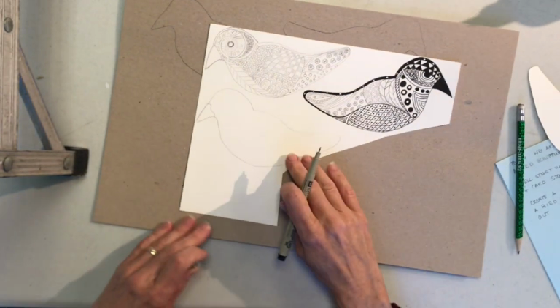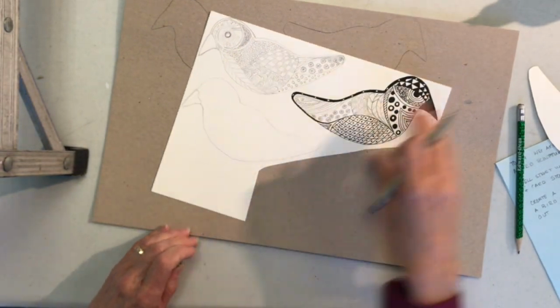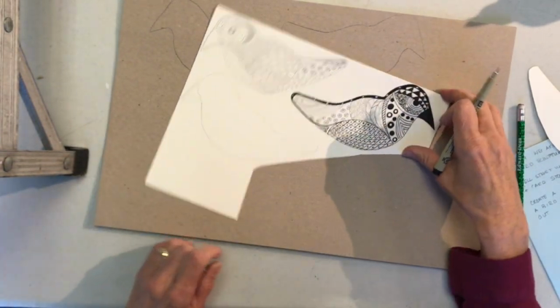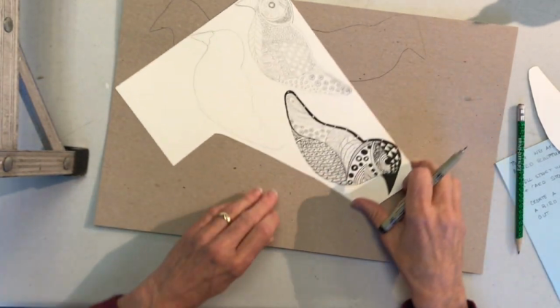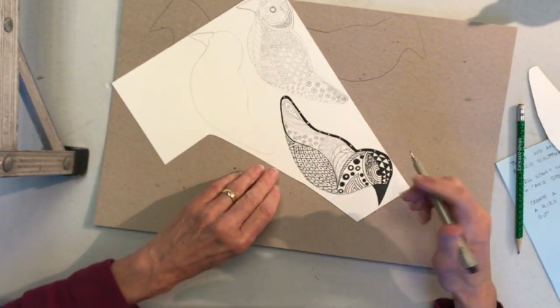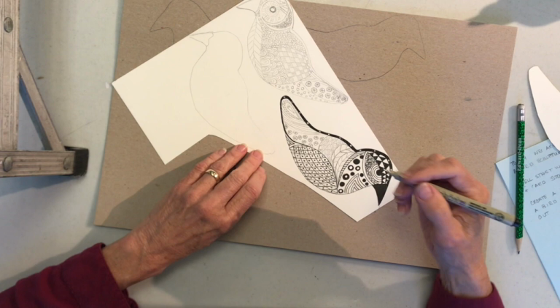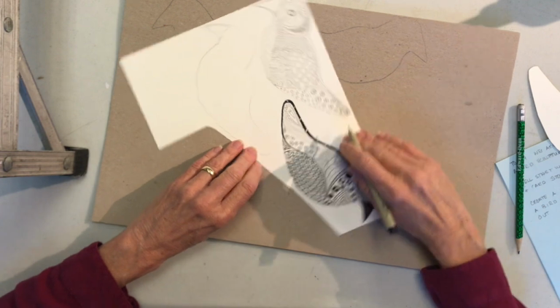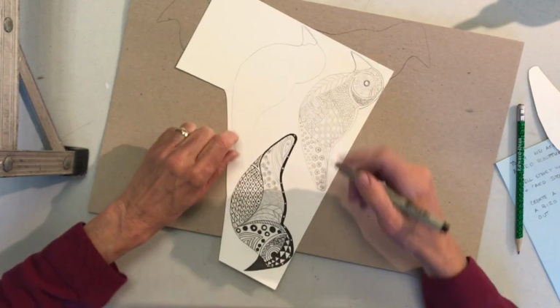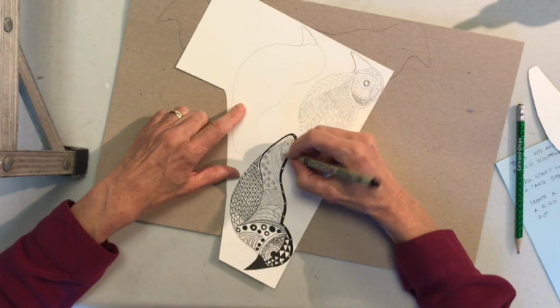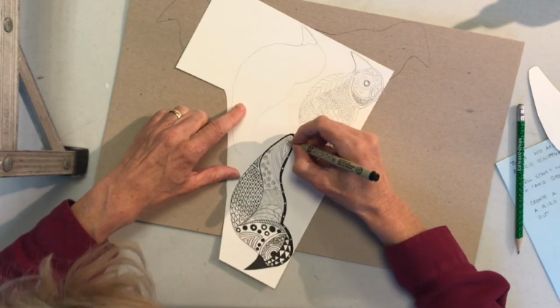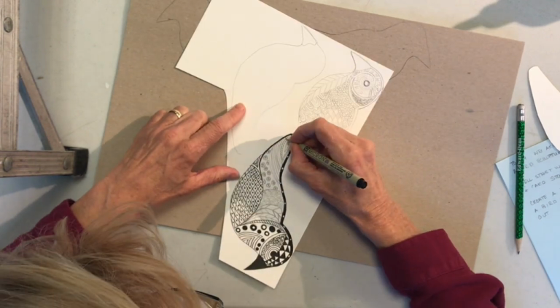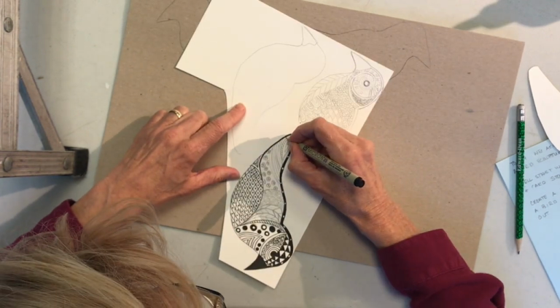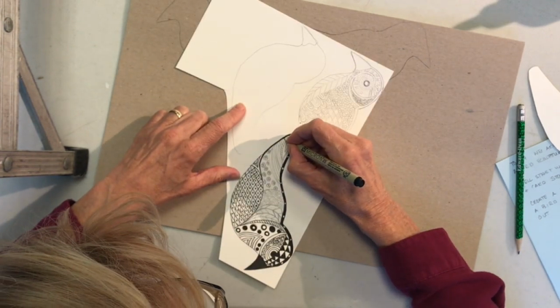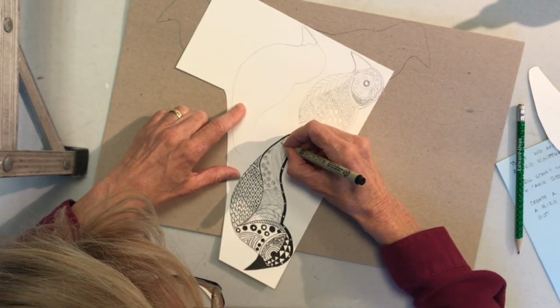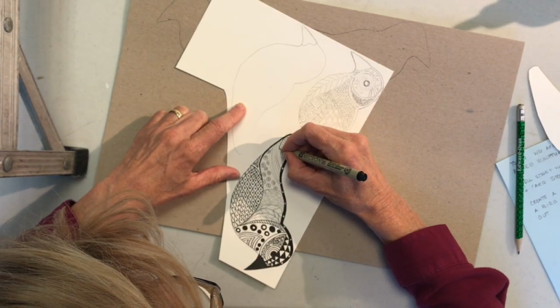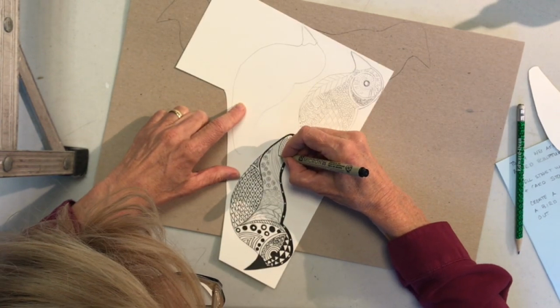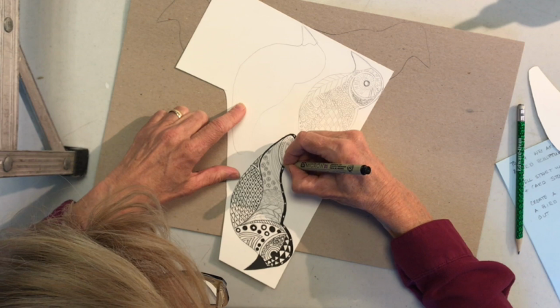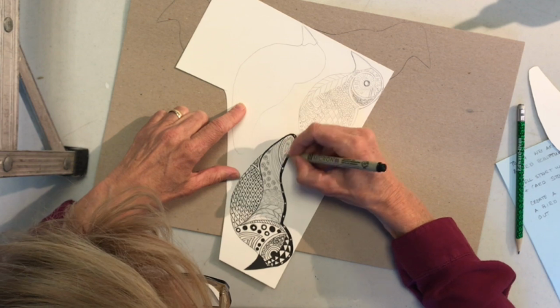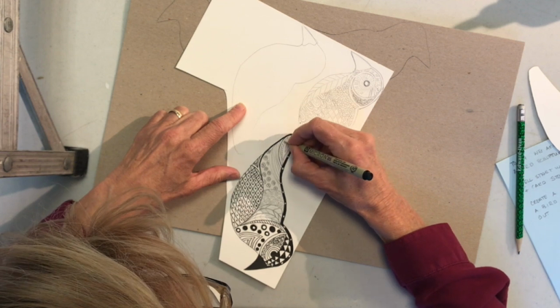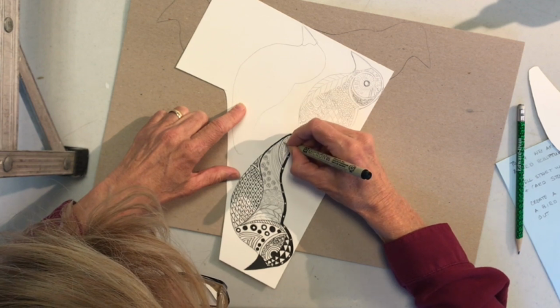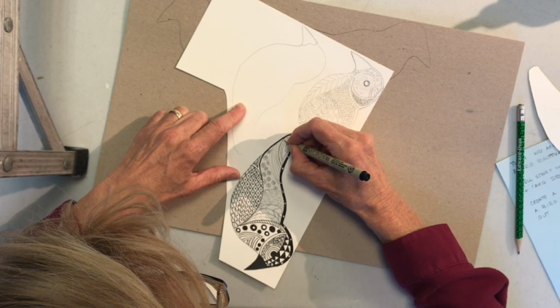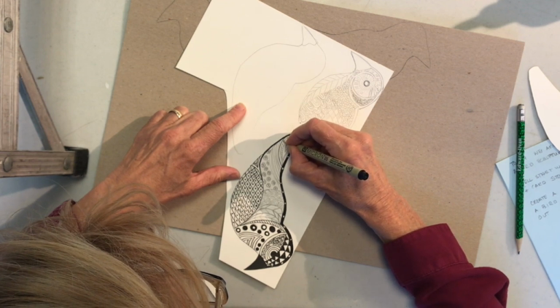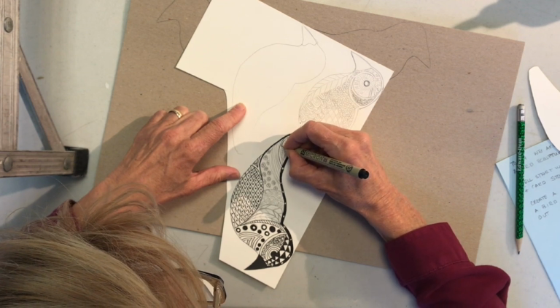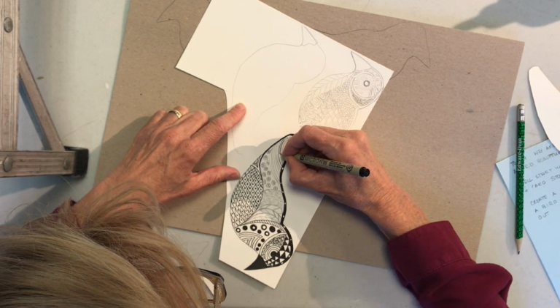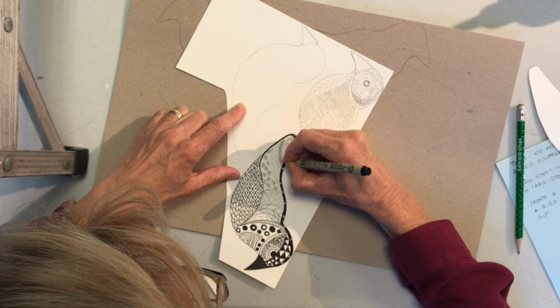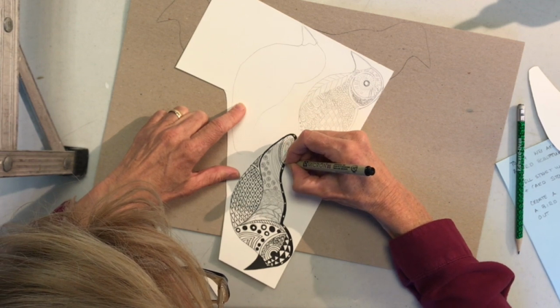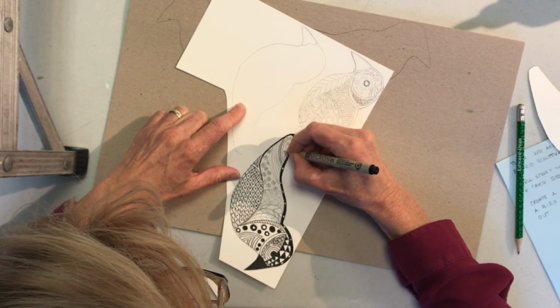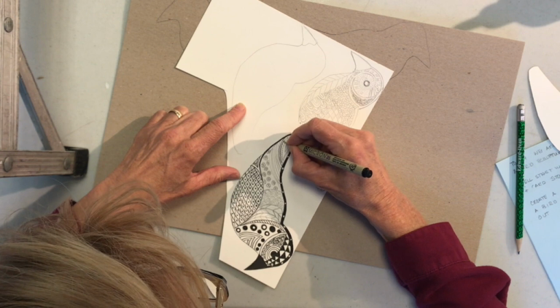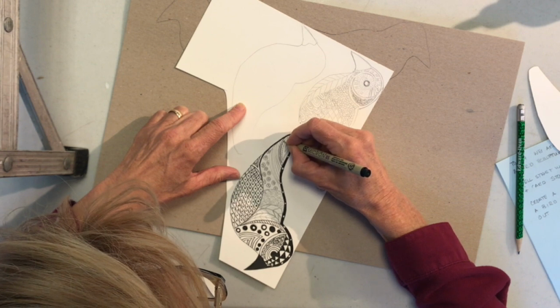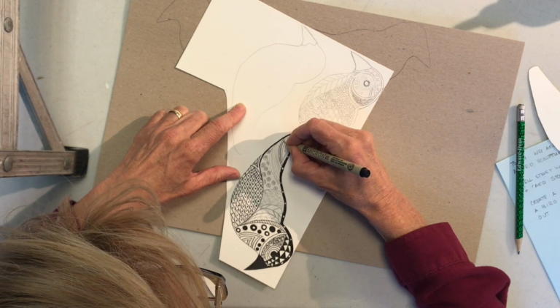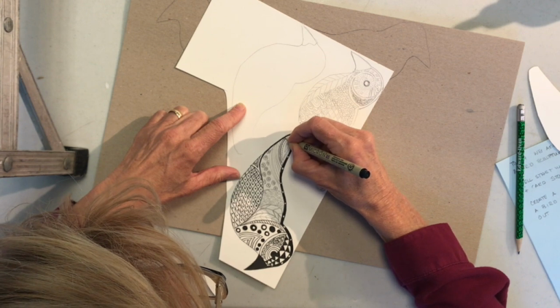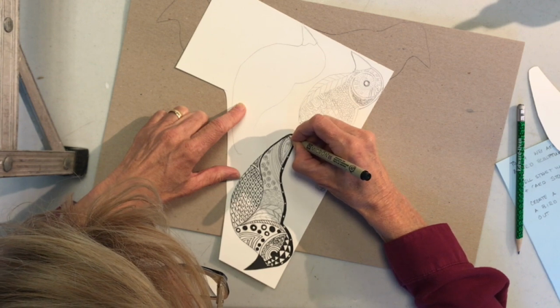I started on this side and I'm just going to finish it so you can see. I carefully go over the top of the lines that I drew first in pencil. I draw it in pencil first because I want to see what the patterns look like before I put down the pen on top of it.